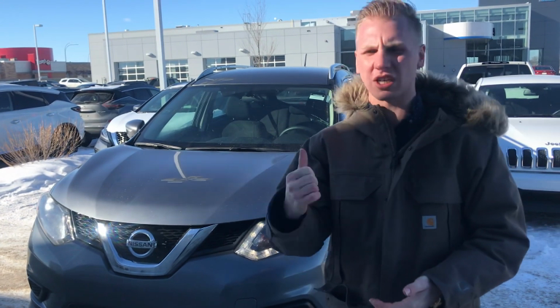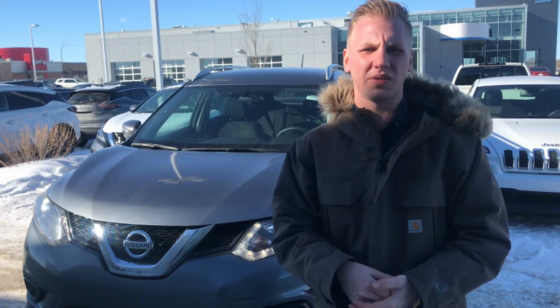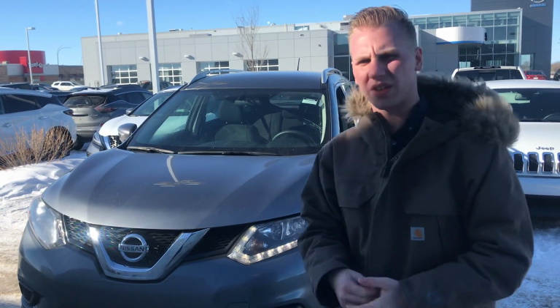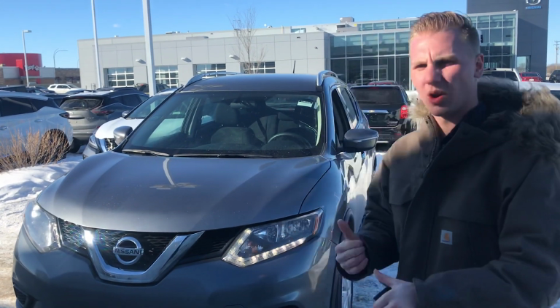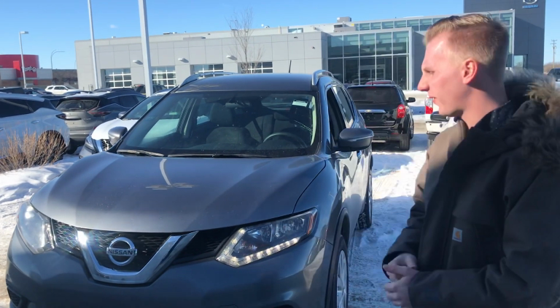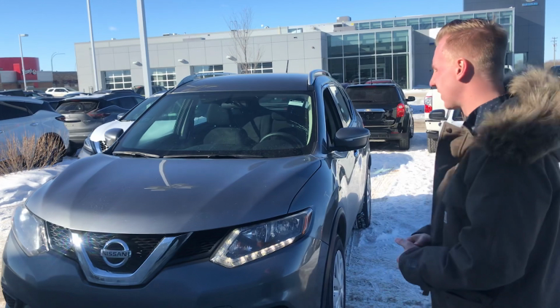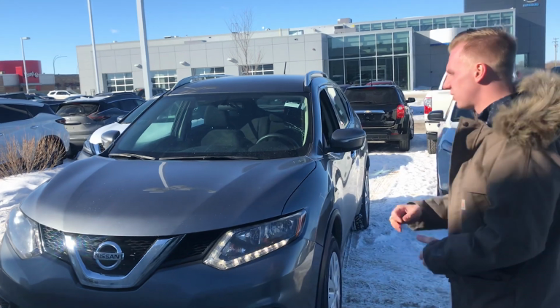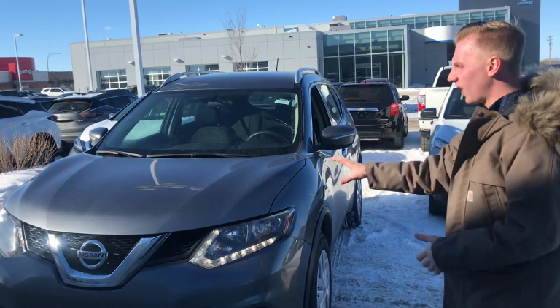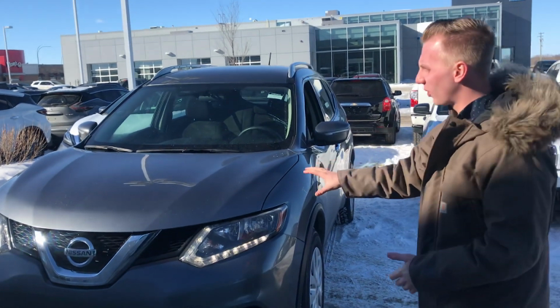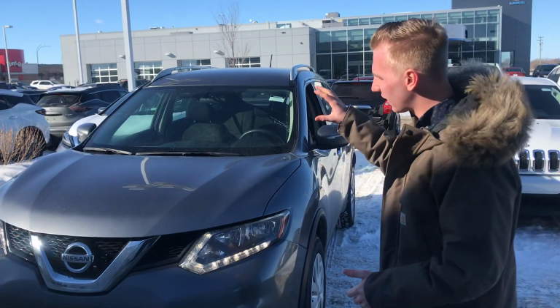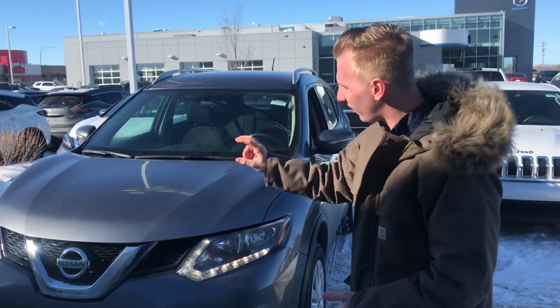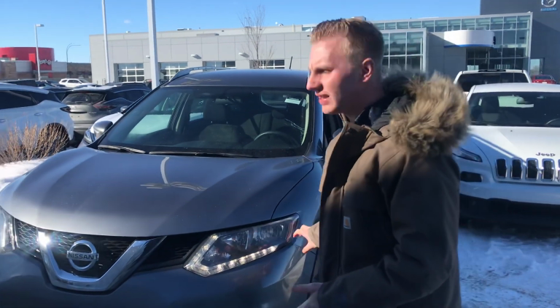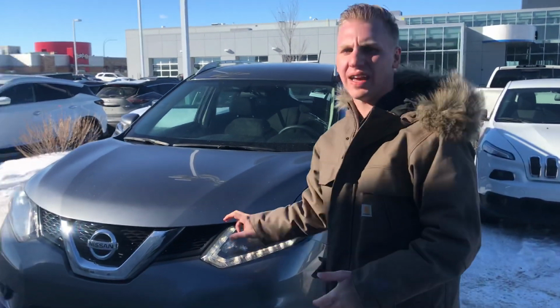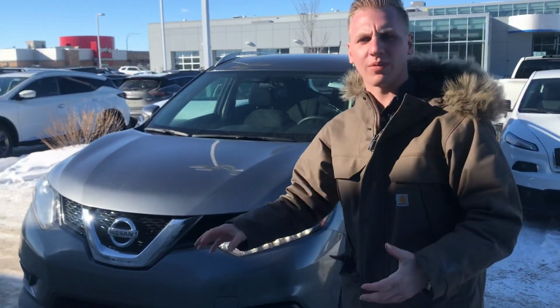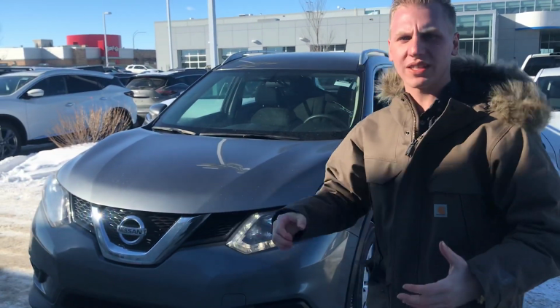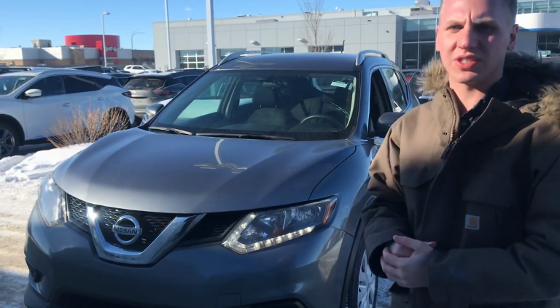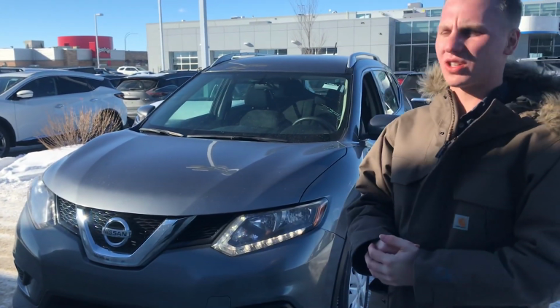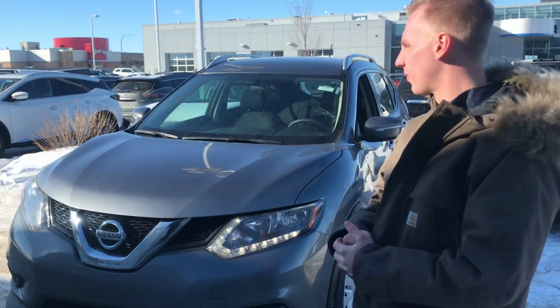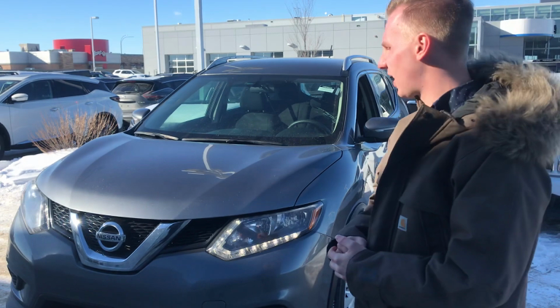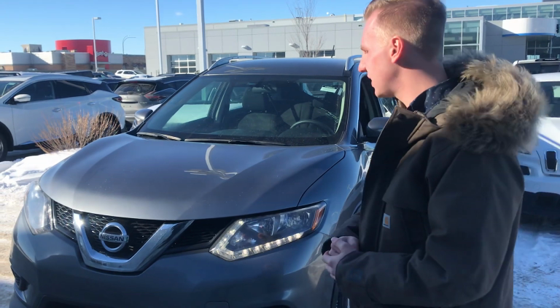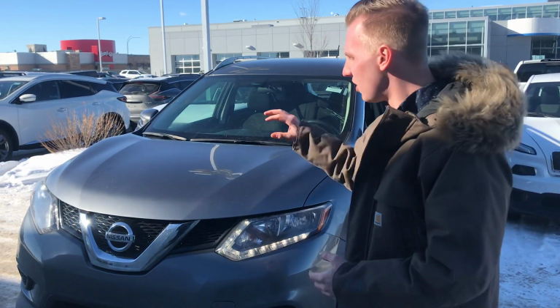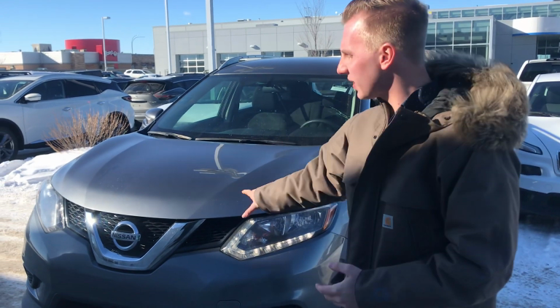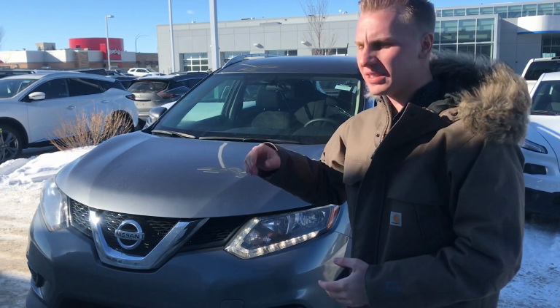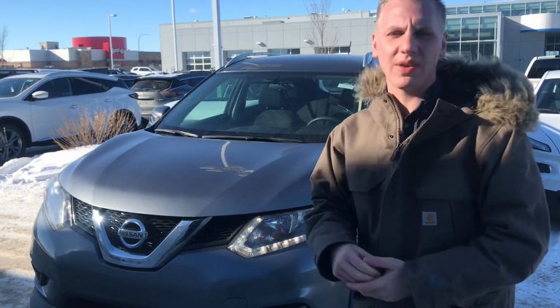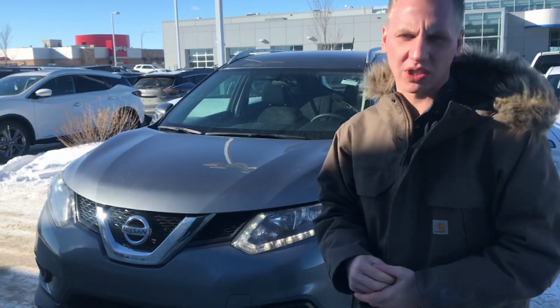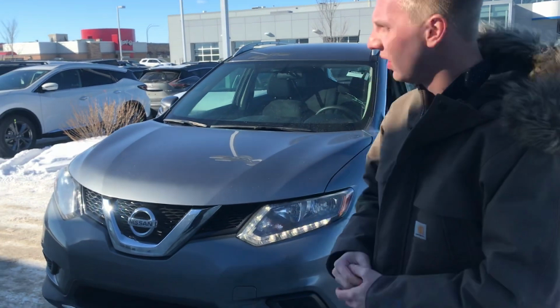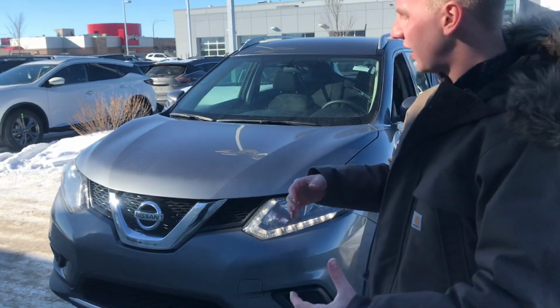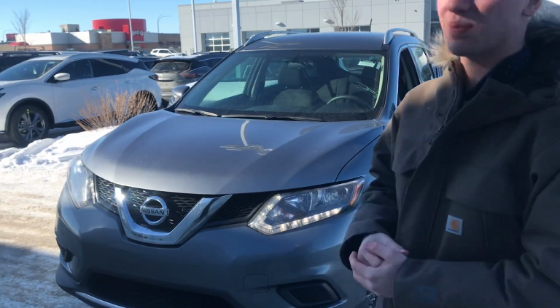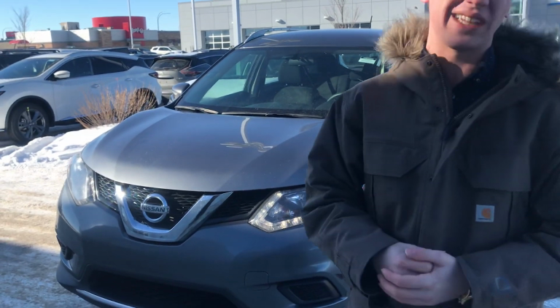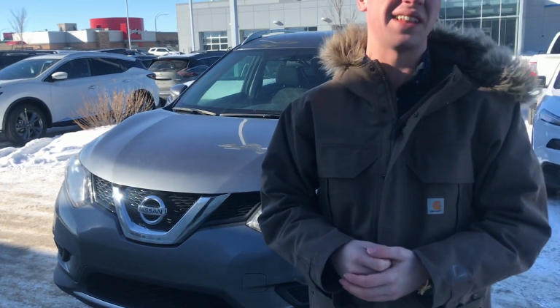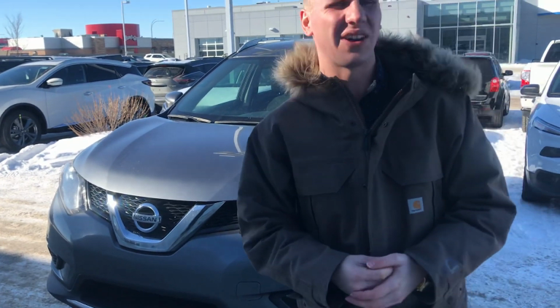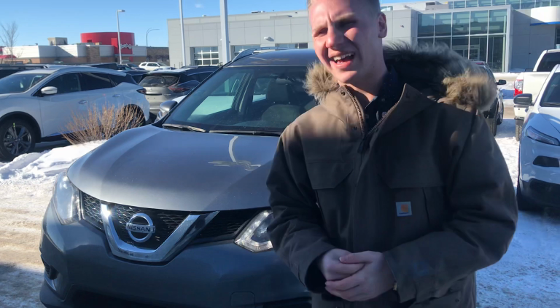I'm going to shoot a video on this Rogue for you first. On the front of this Rogue you're going to see you have LED daytime running lights — those are the signature boomerang style from Nissan. You've also got that Nissan V-Motion grille, which is that sporty styling that Nissan has.